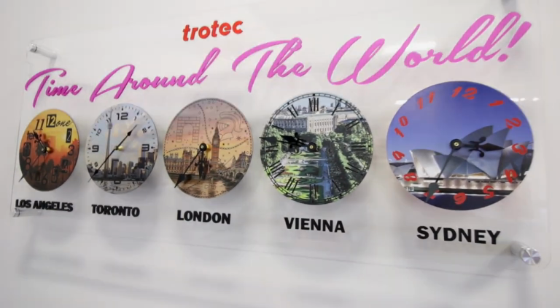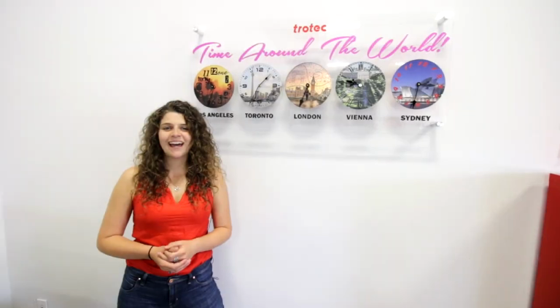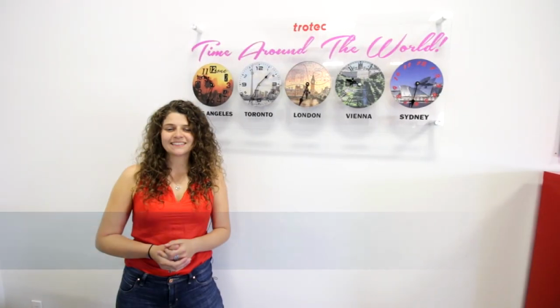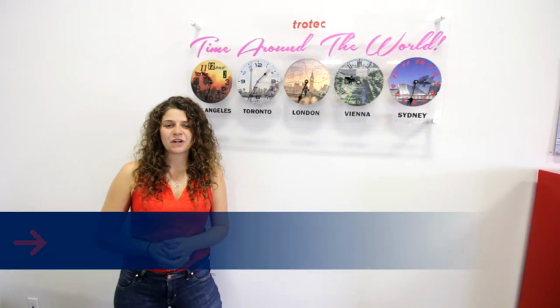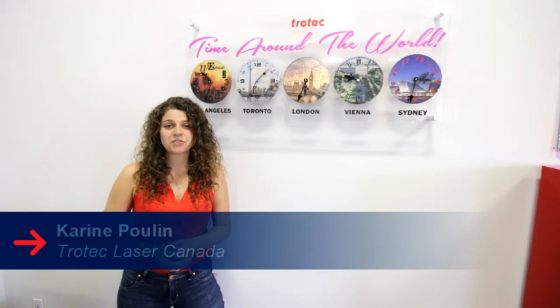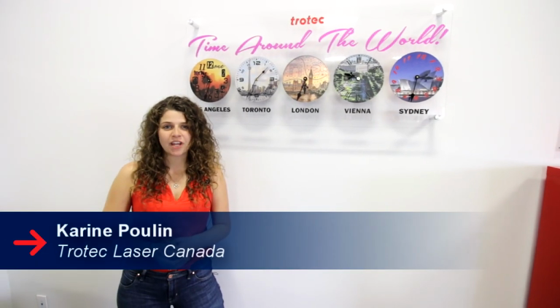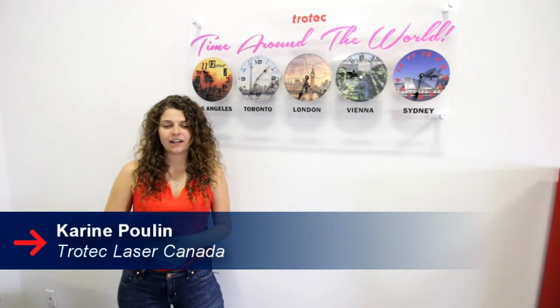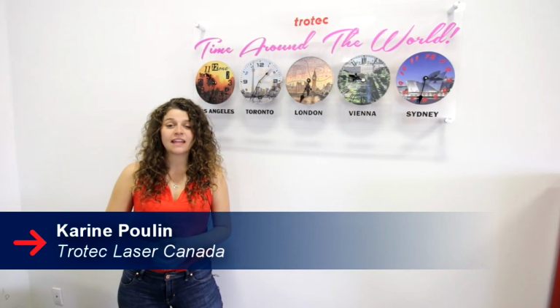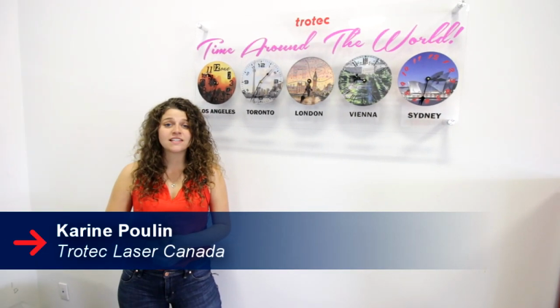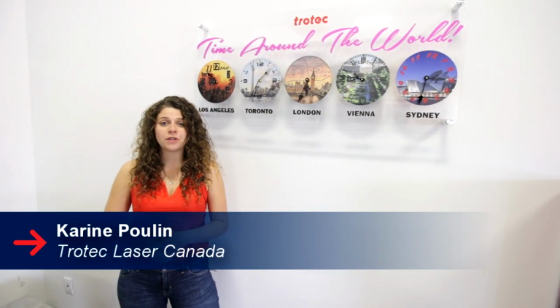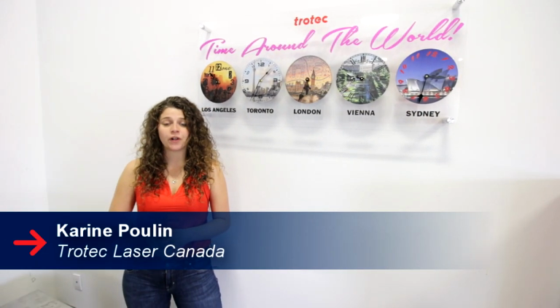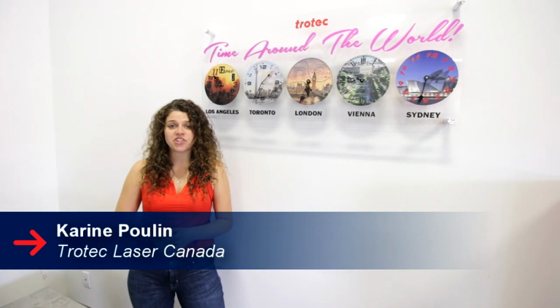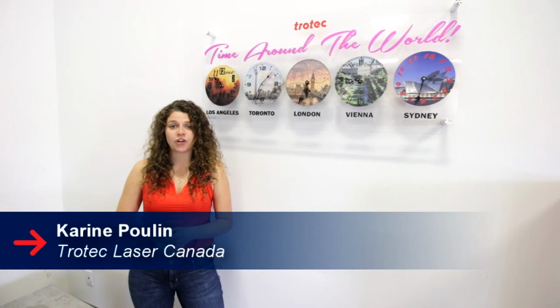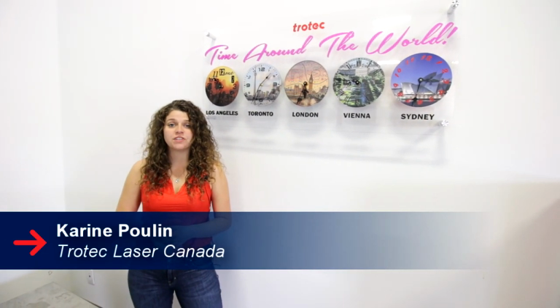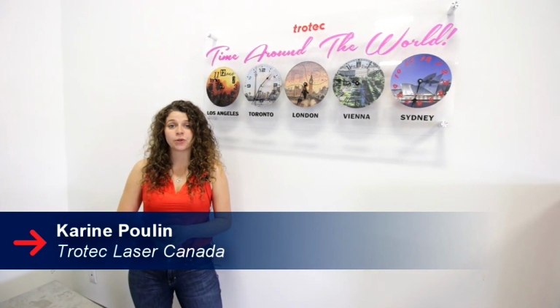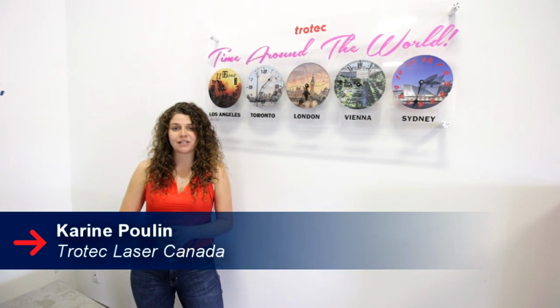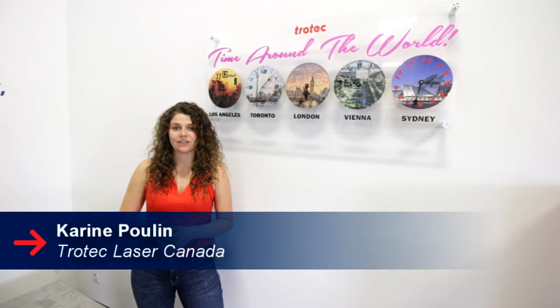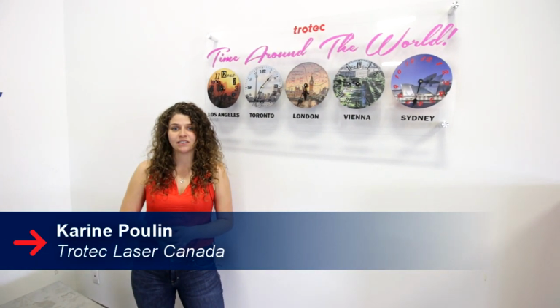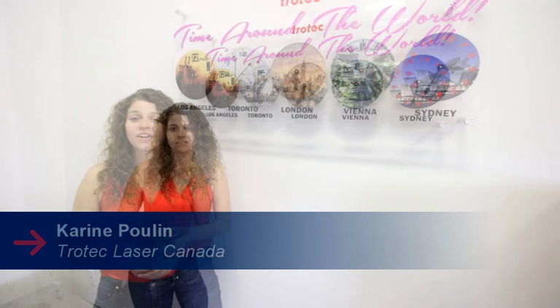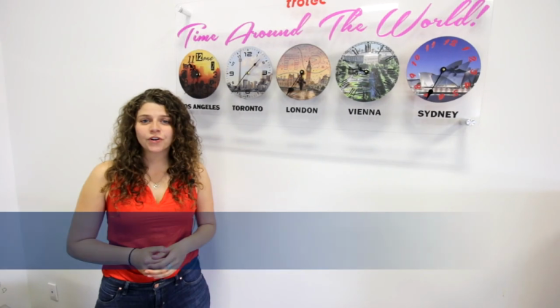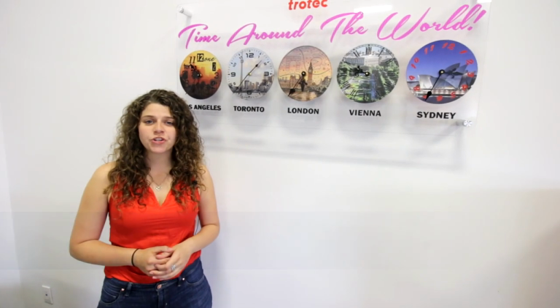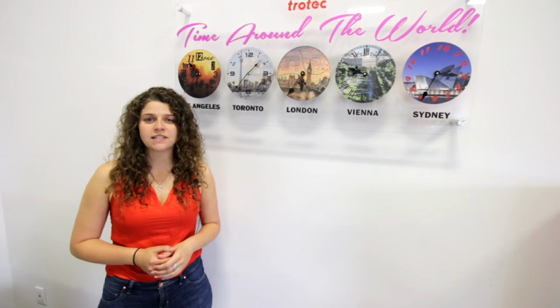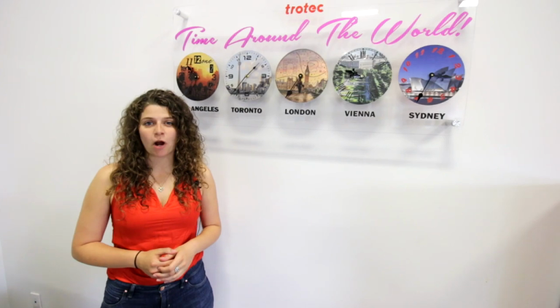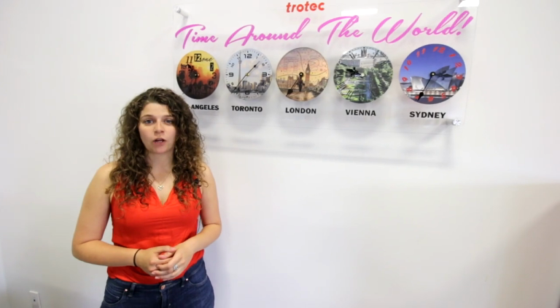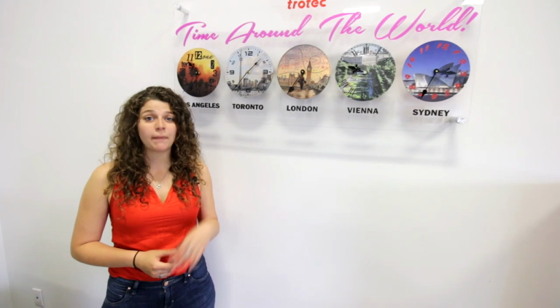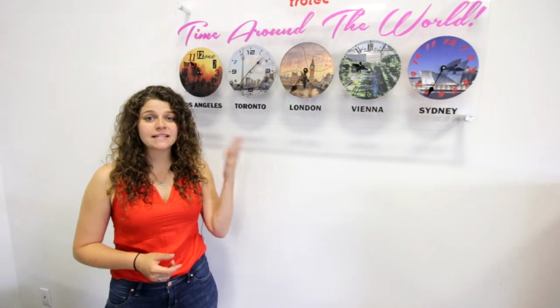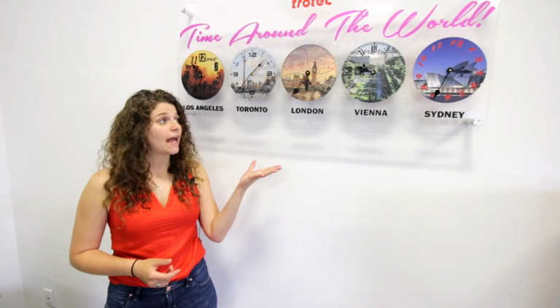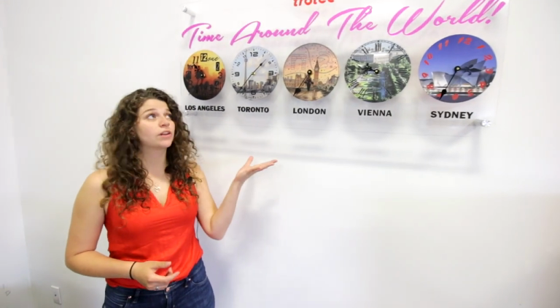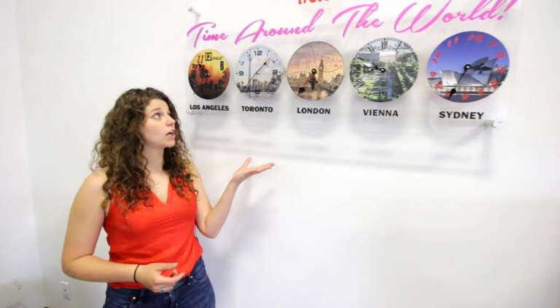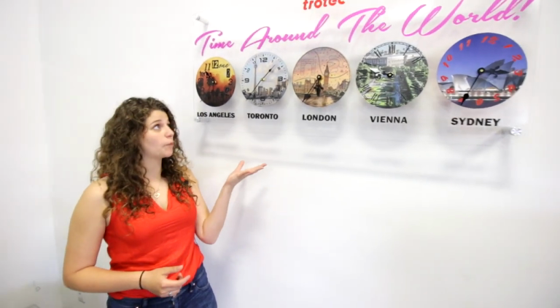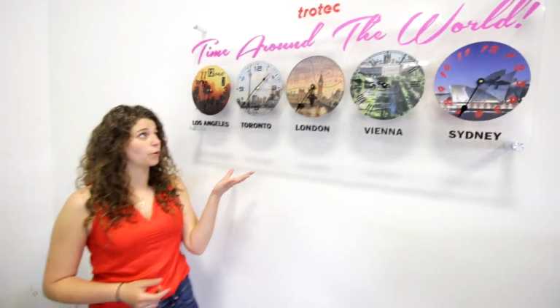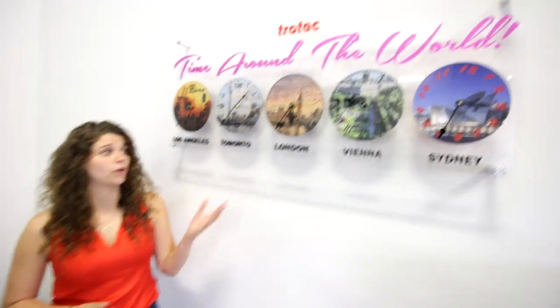Hi, this is Karim from Trotec Canada. This week we are launching our new digital print series. In order to showcase this product, we made a sign with clocks from around the world.